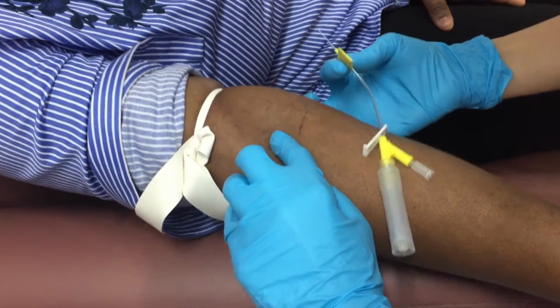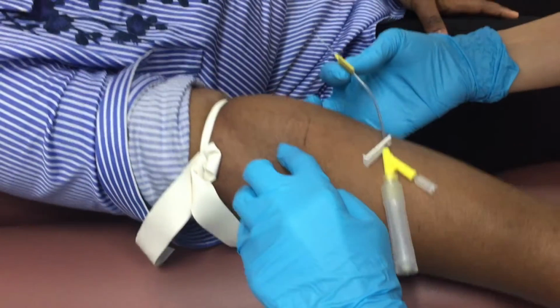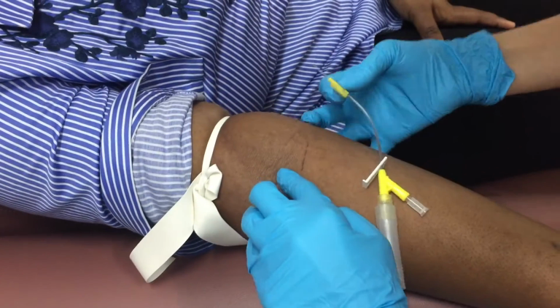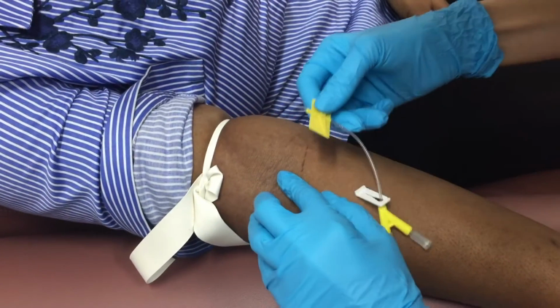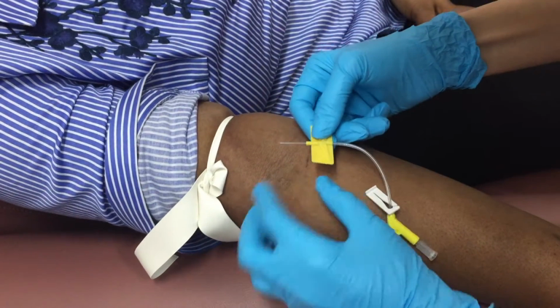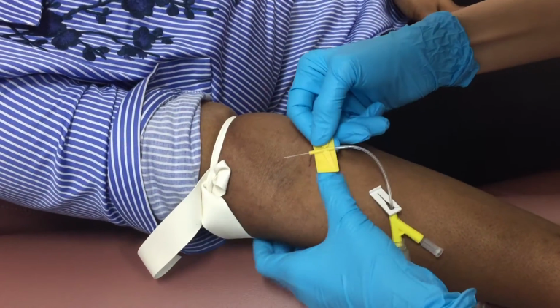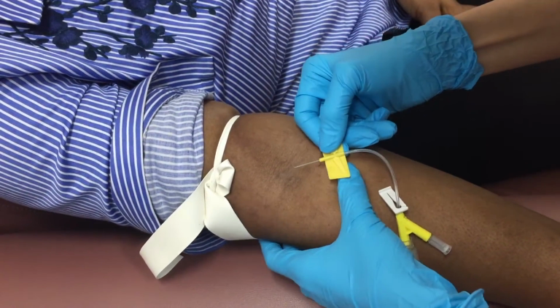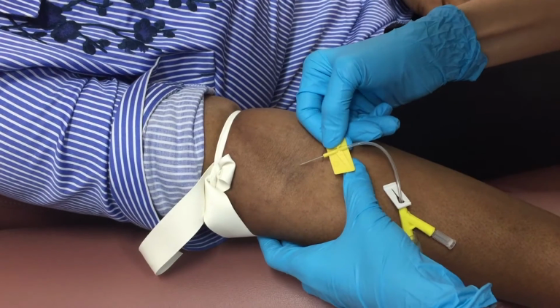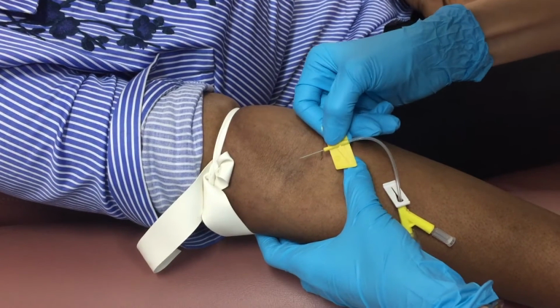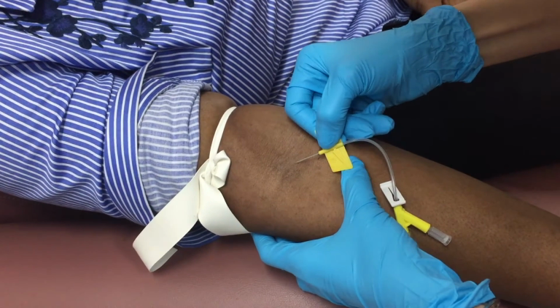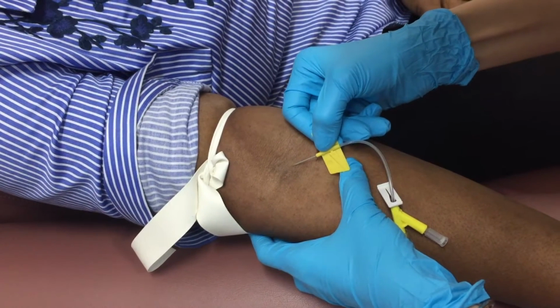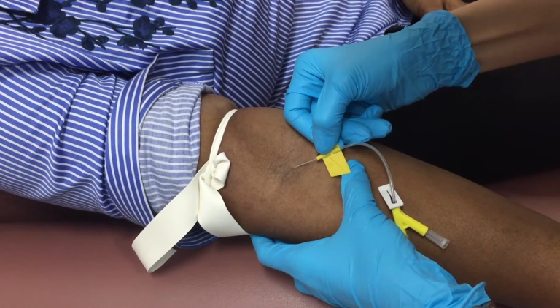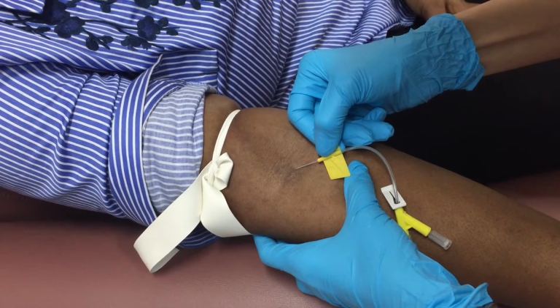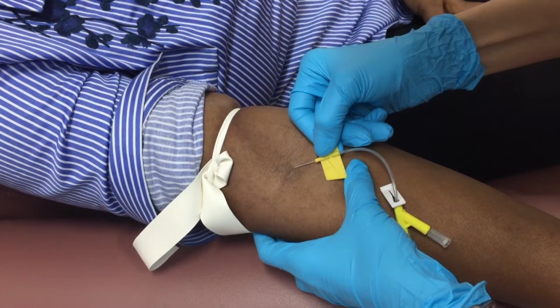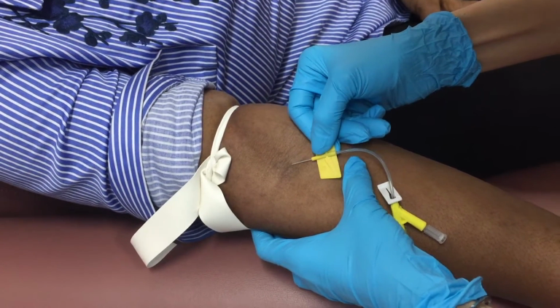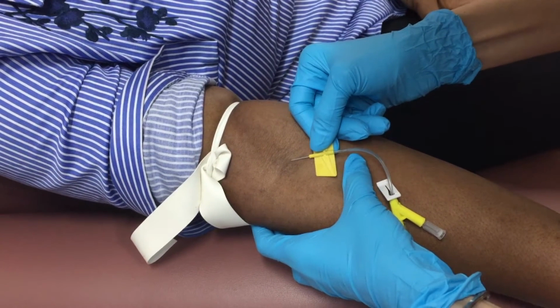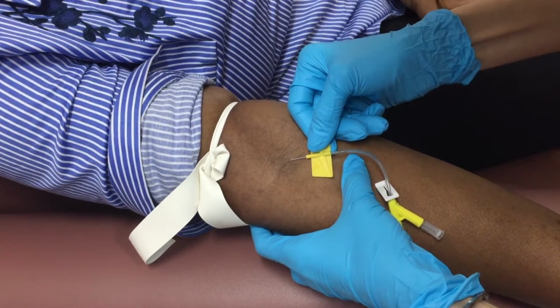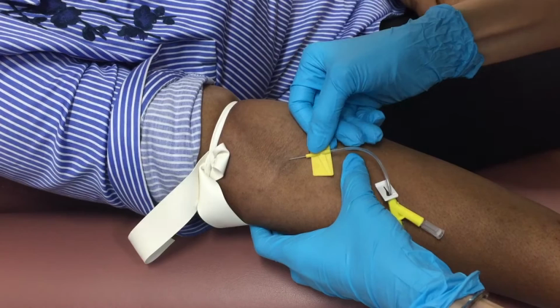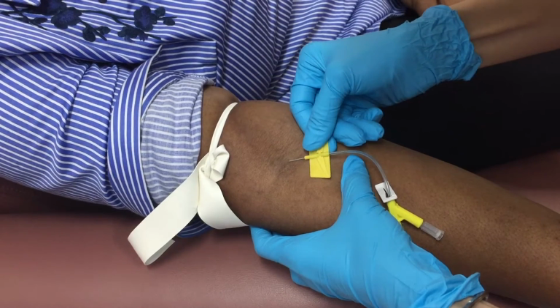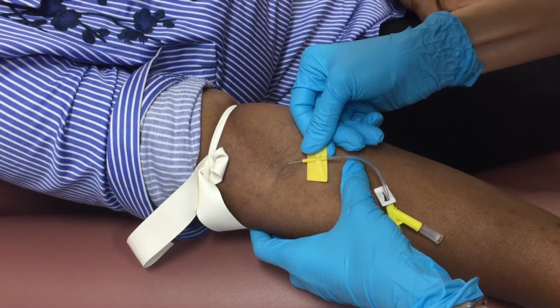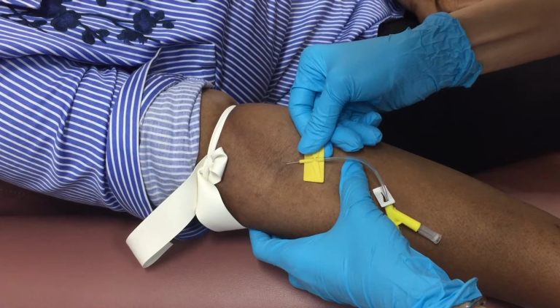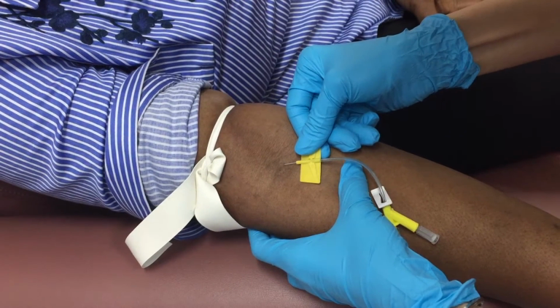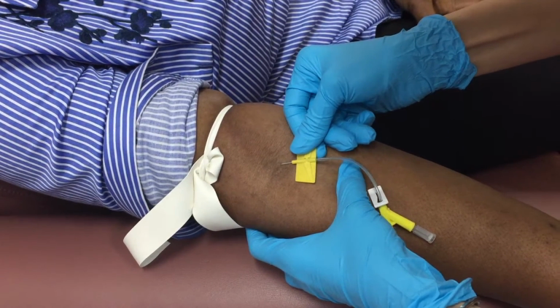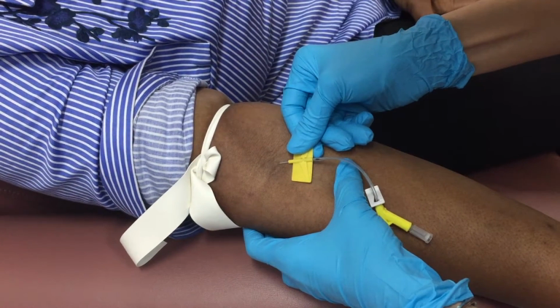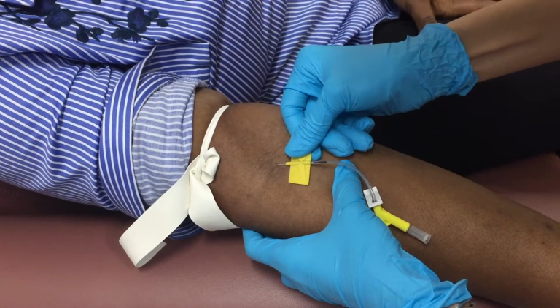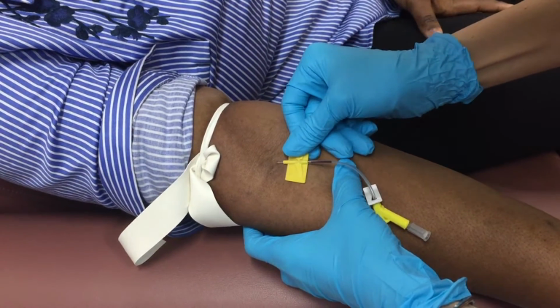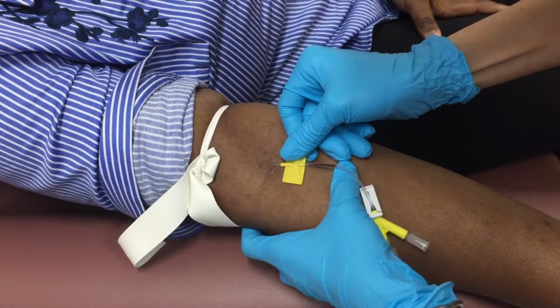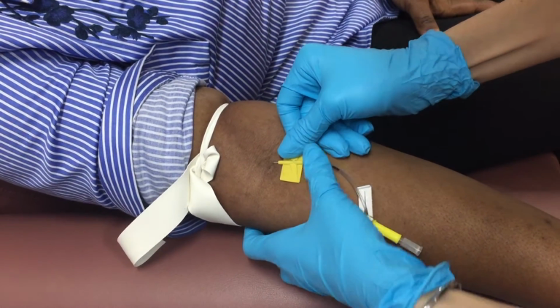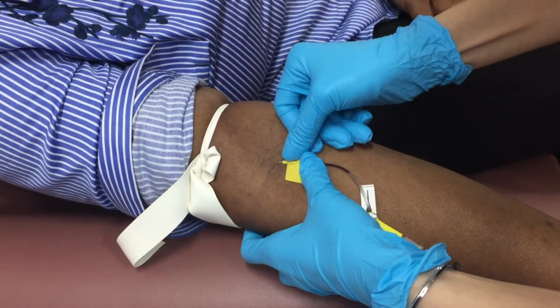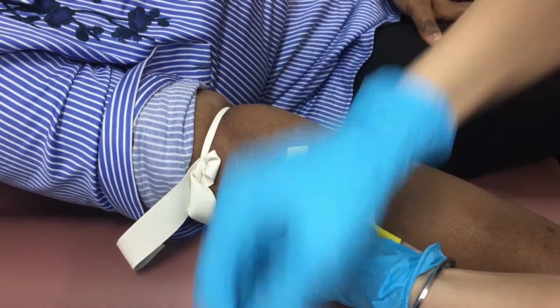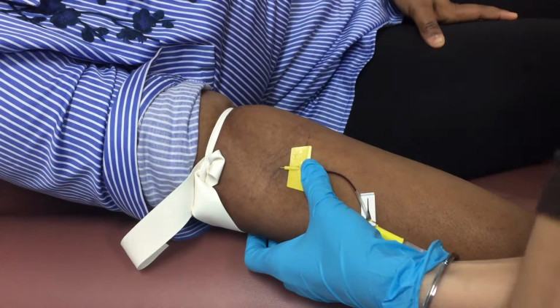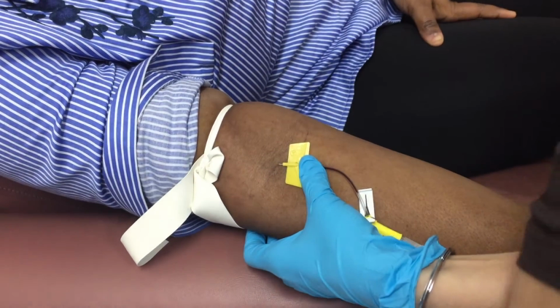Make sure to have a very good grip of your needle, bevel up, and just advance the needle into the vein. Once you see that there's blood return, it is a very good indication that the tip of your needle is inside of the vein.